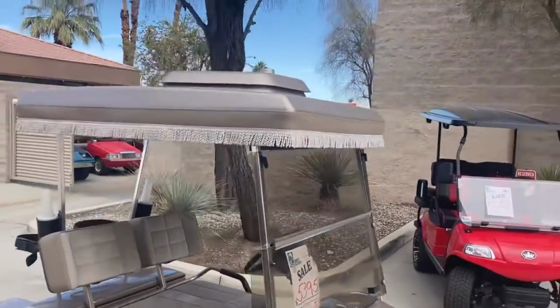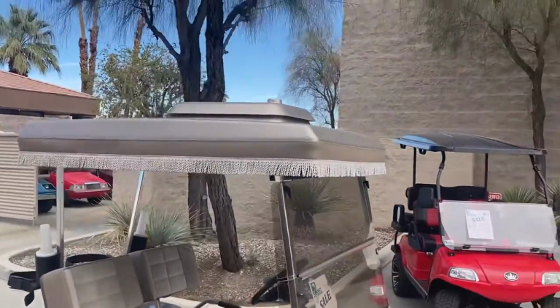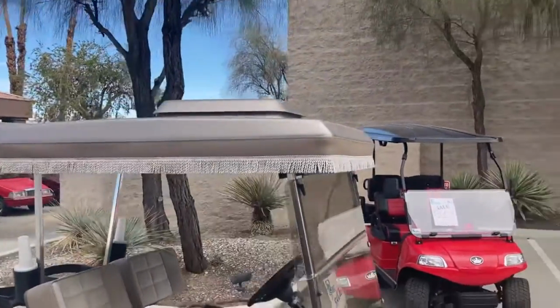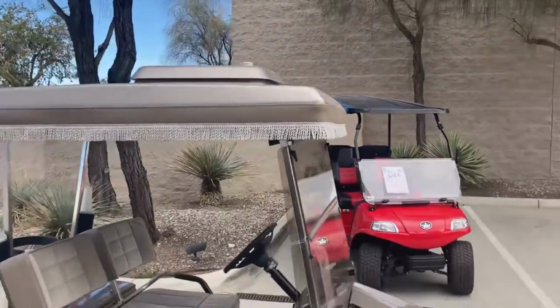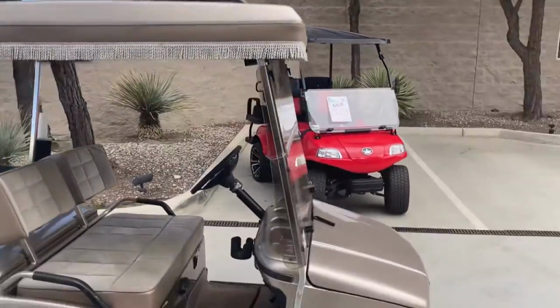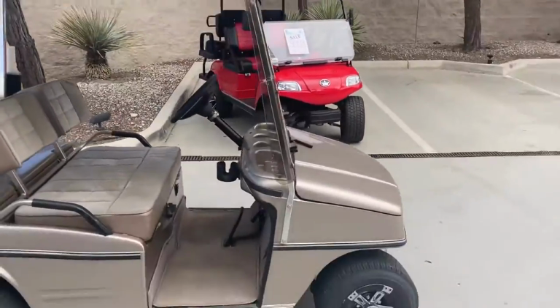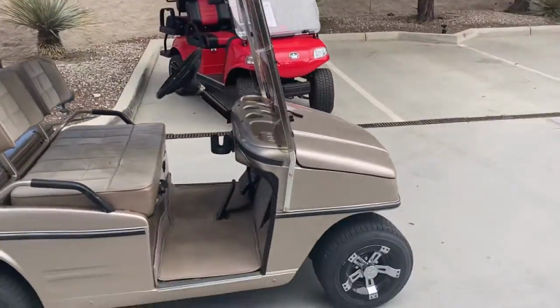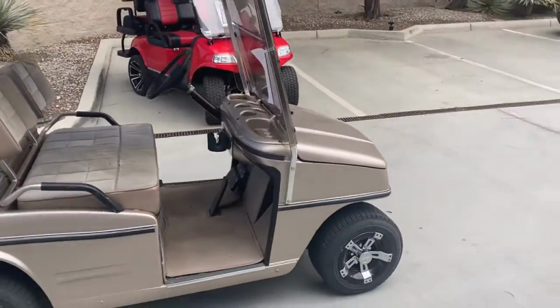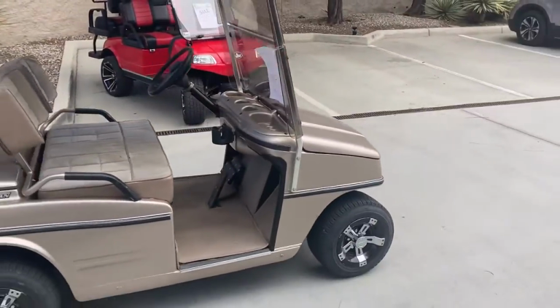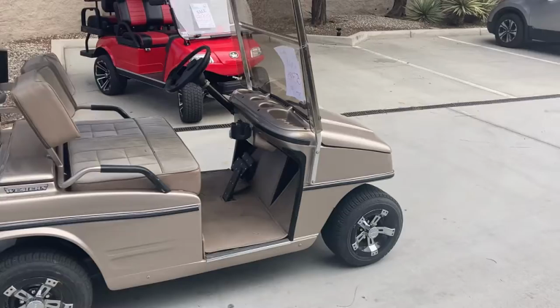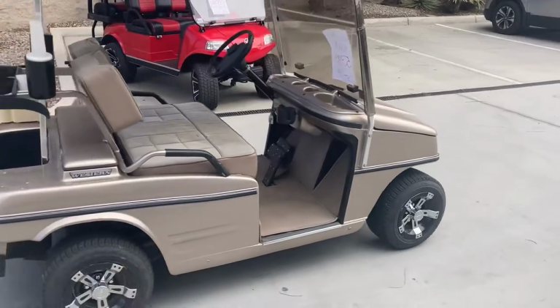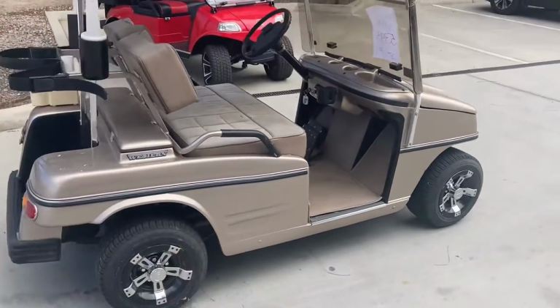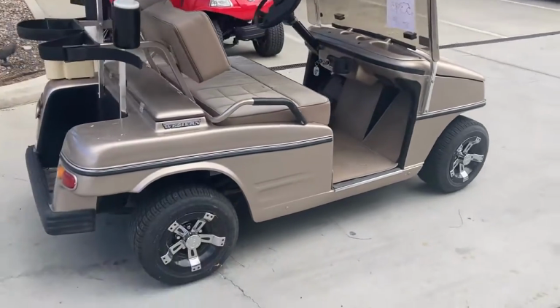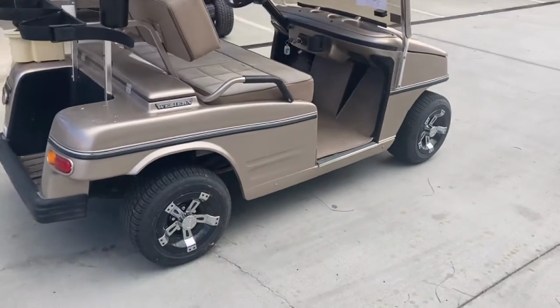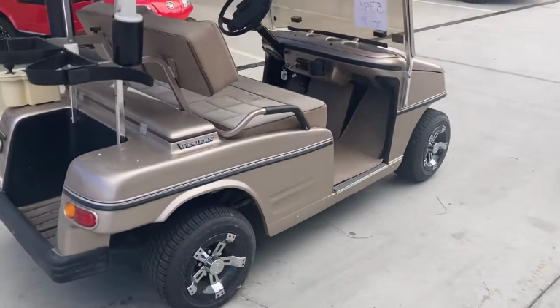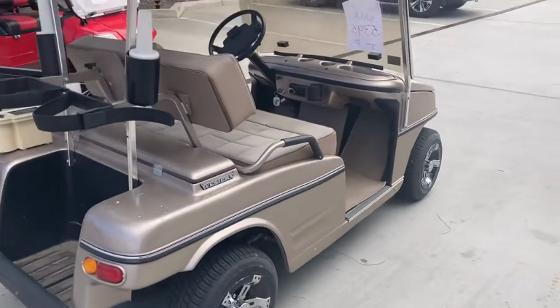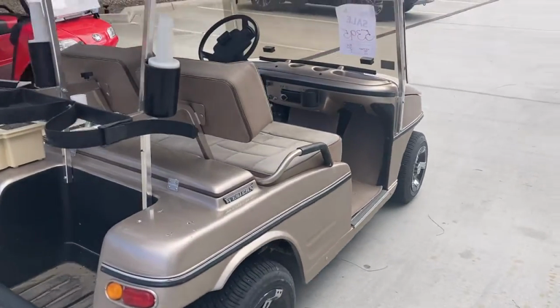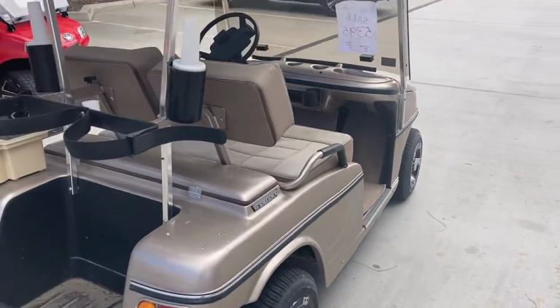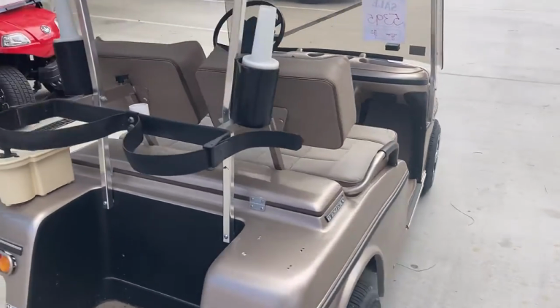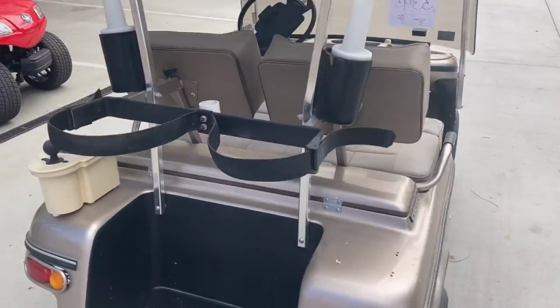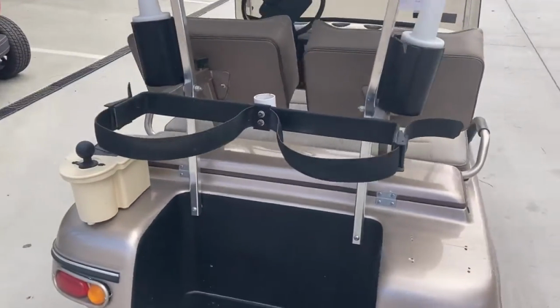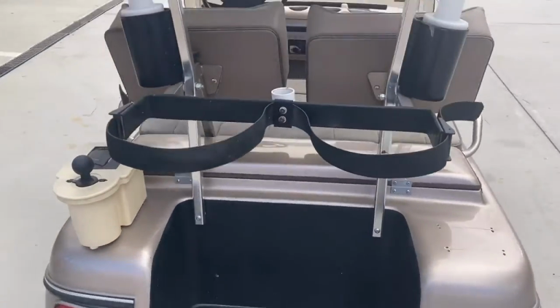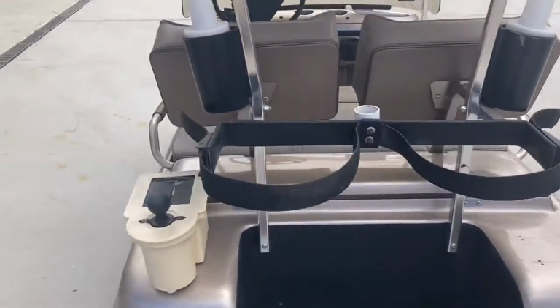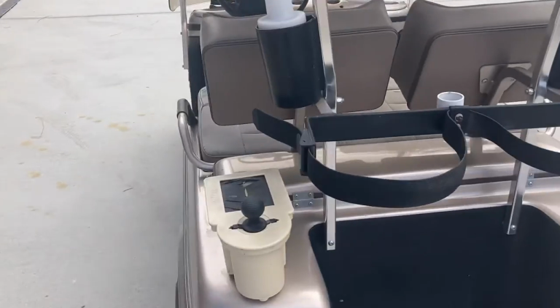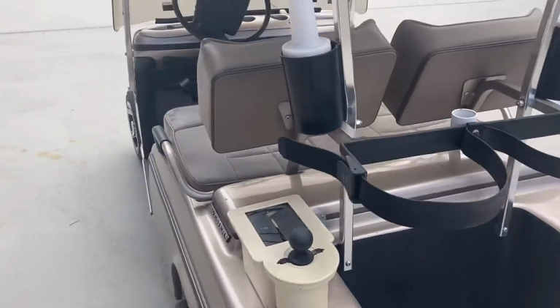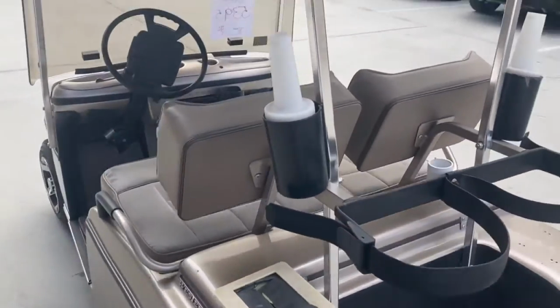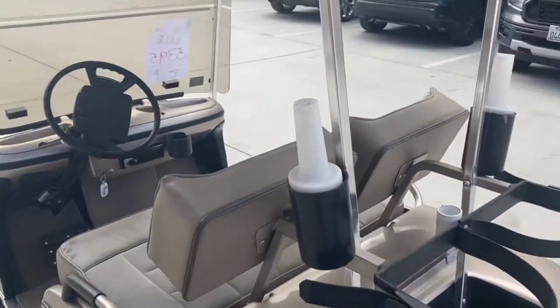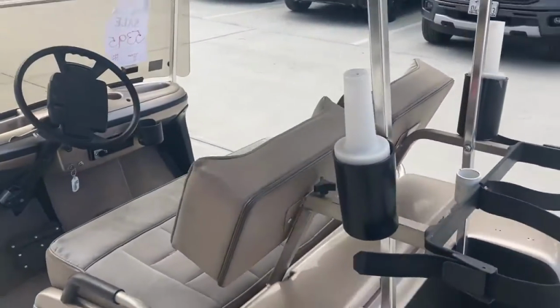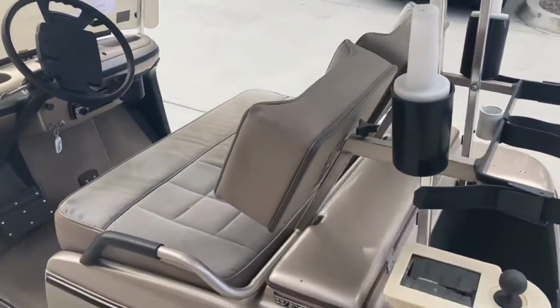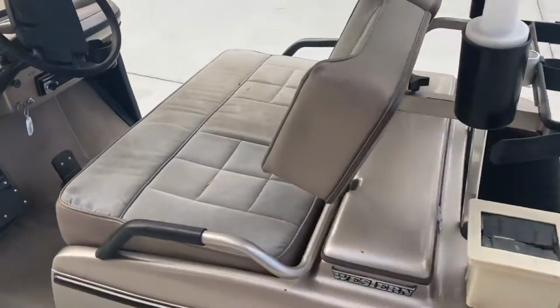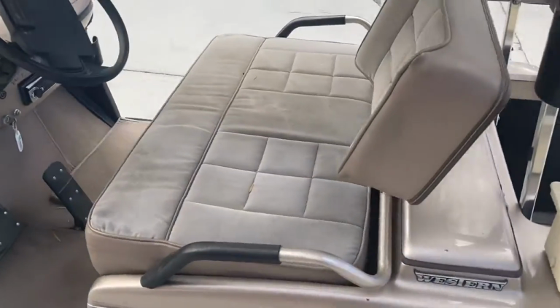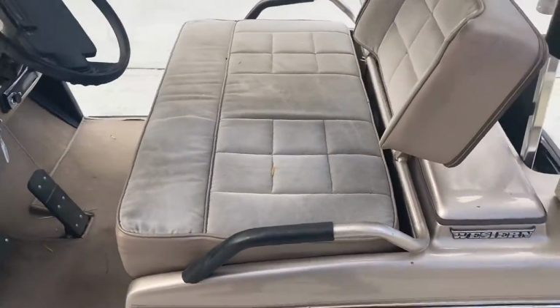You've got a roof-mounted cool top, front trunk, a stereo, a built-in cooler, built-in club and ball washer, and upholstered seats.